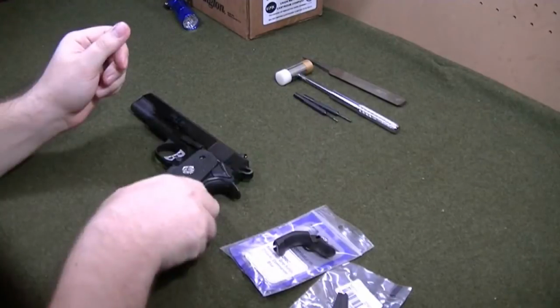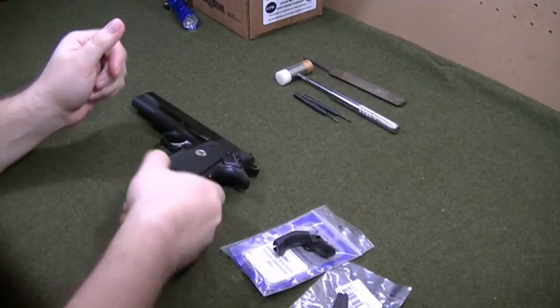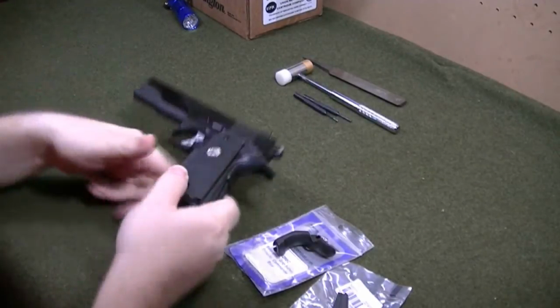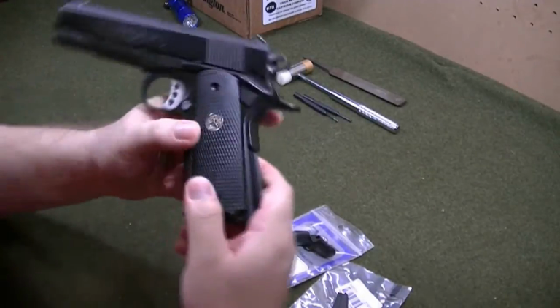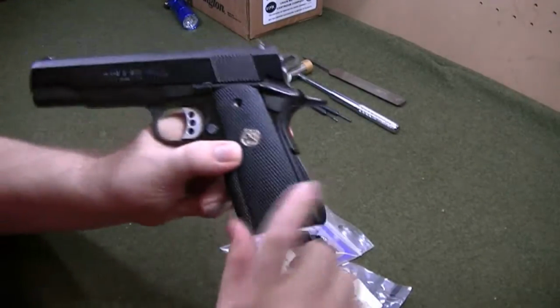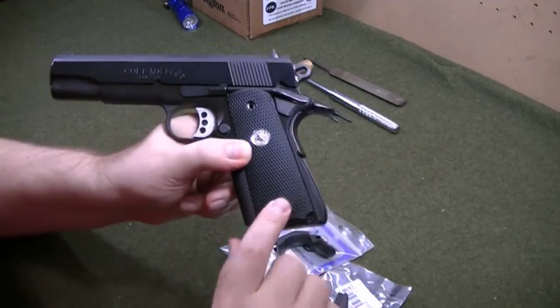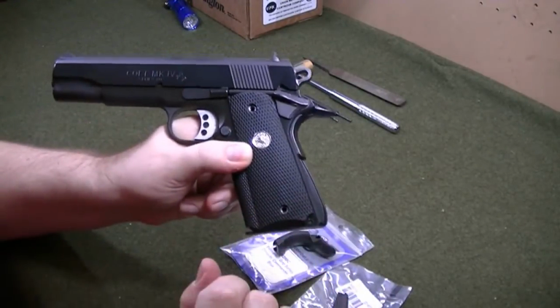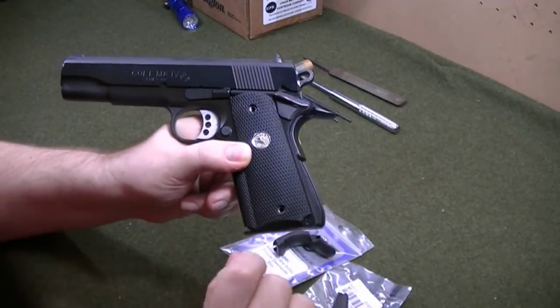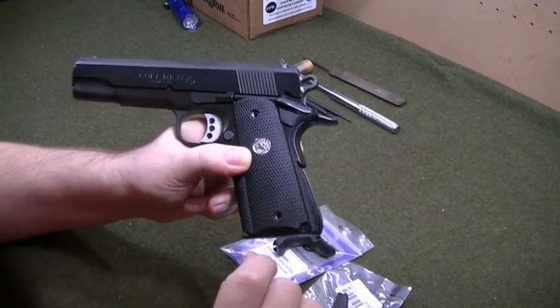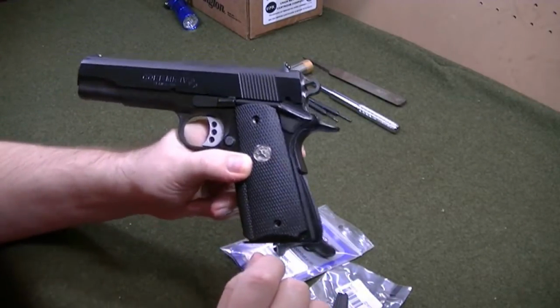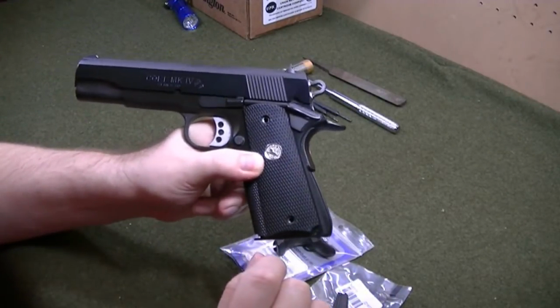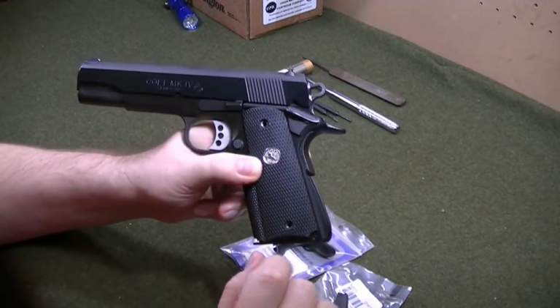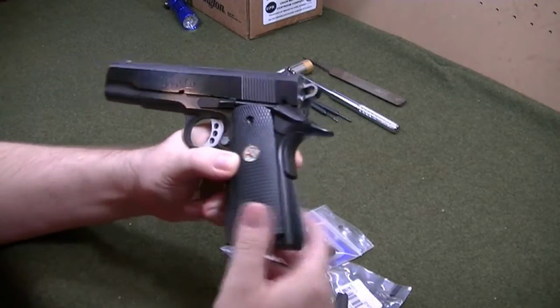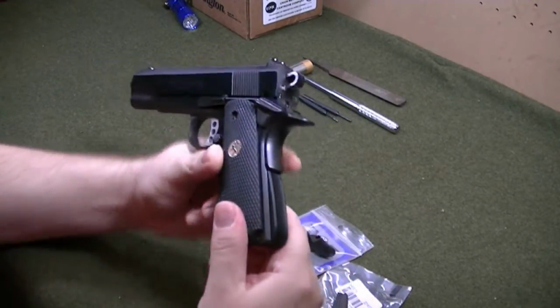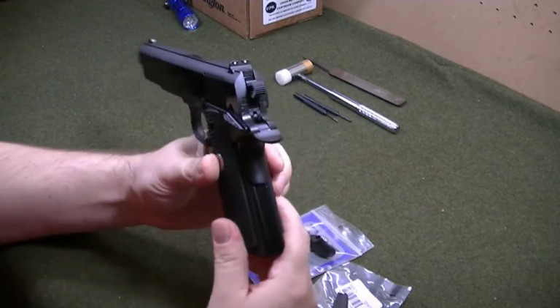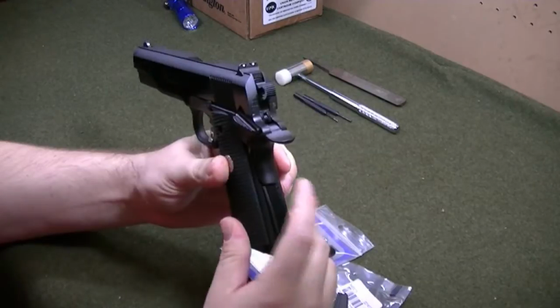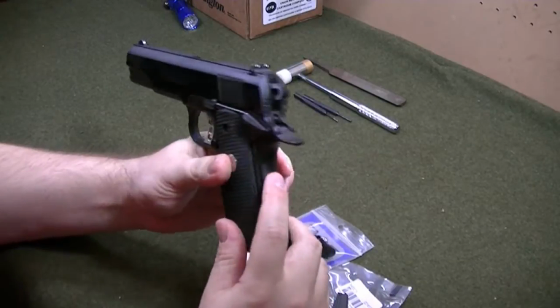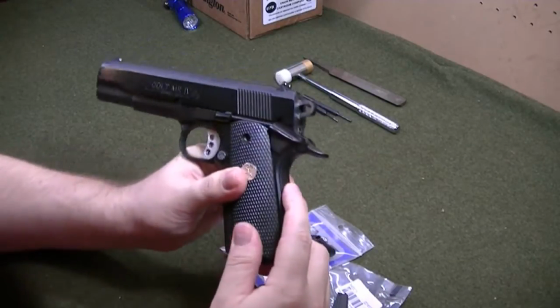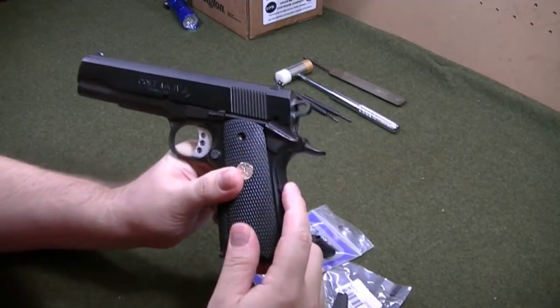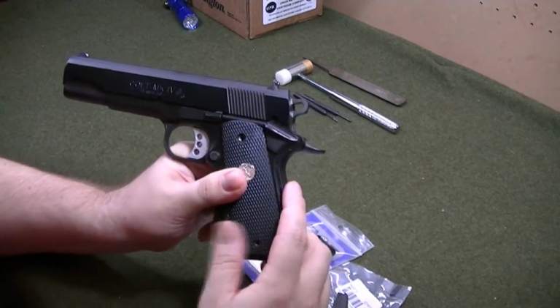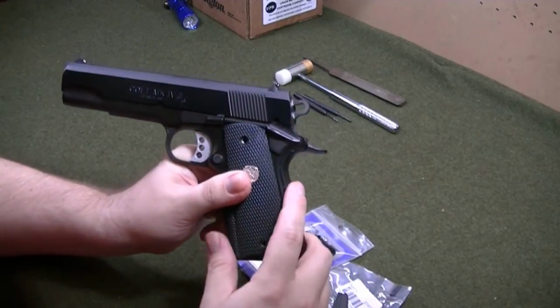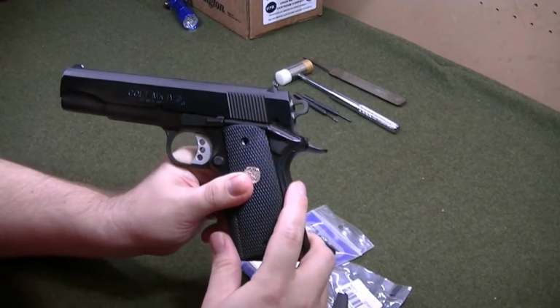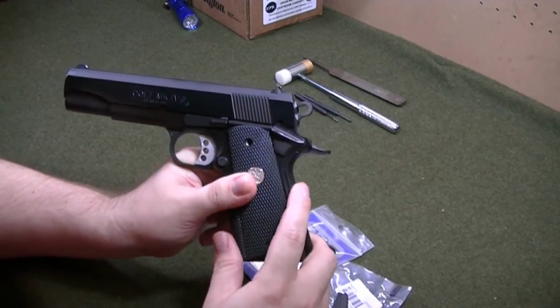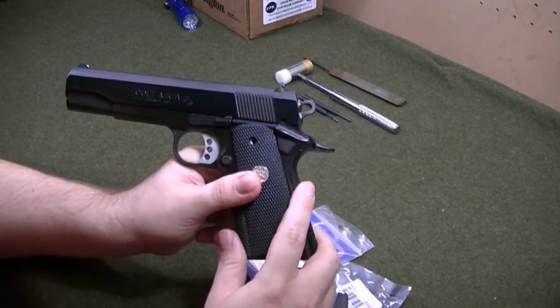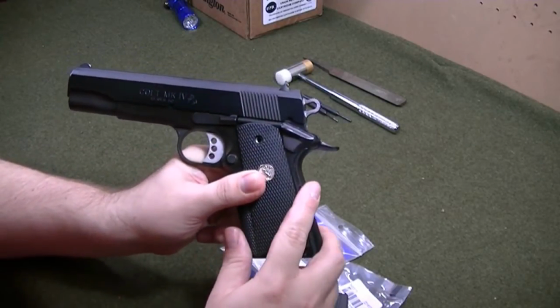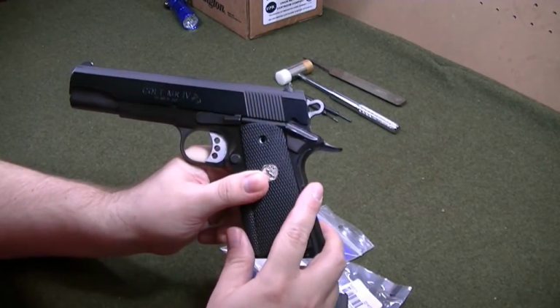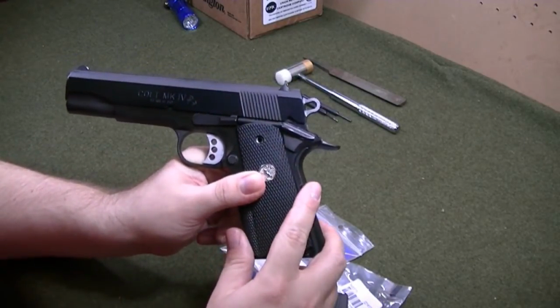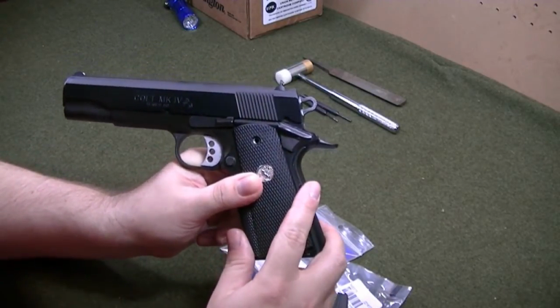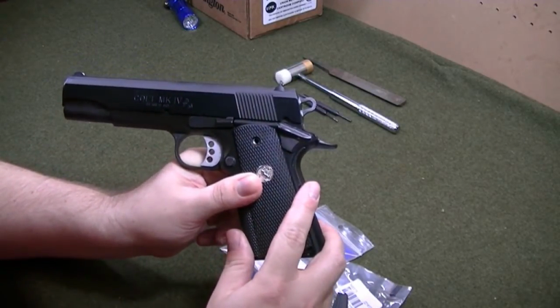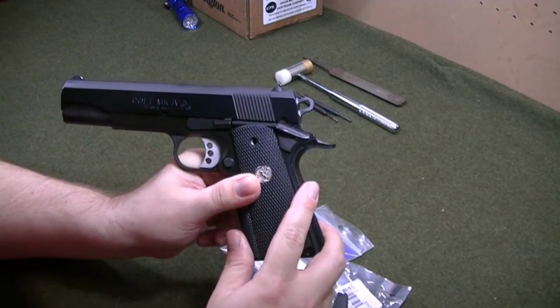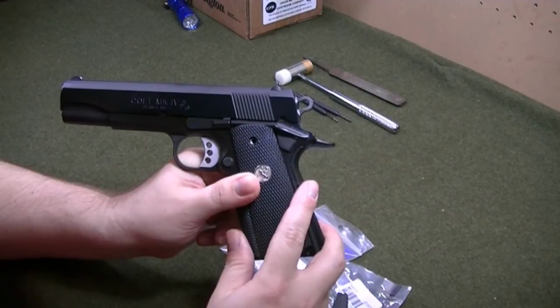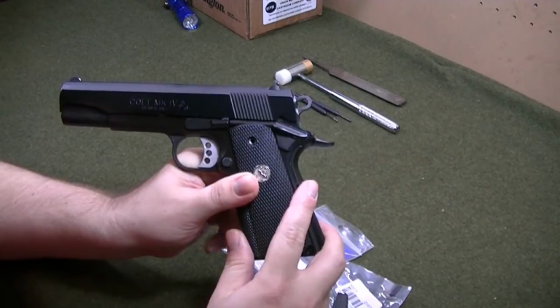I went ahead and left the grip screws off rather than put them back on only to have to take them off again. I may show it in the middle of me messing around with it, but hopefully I won't mess anything up. We'll see how it goes.